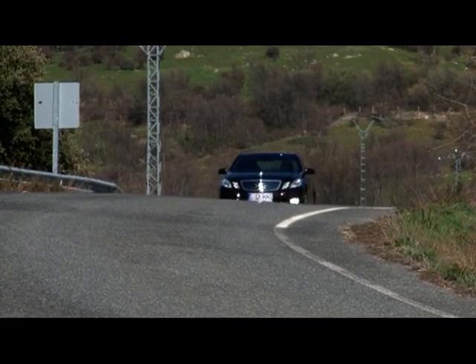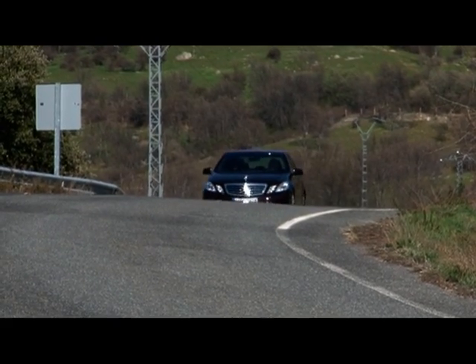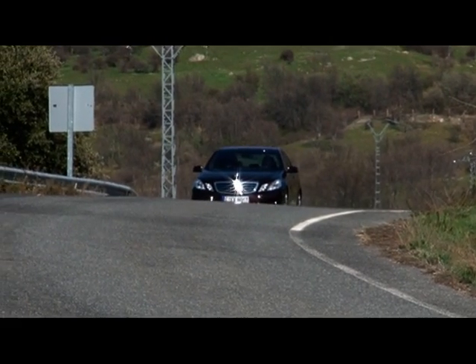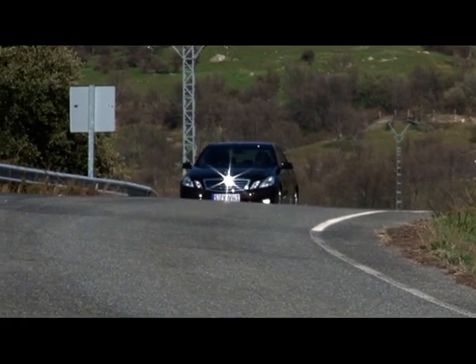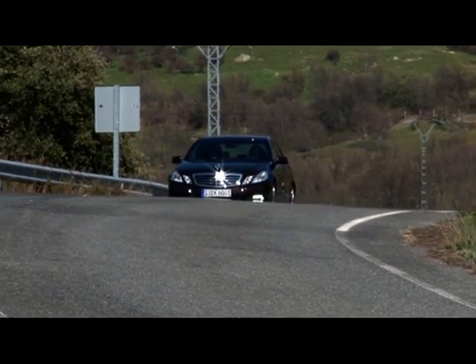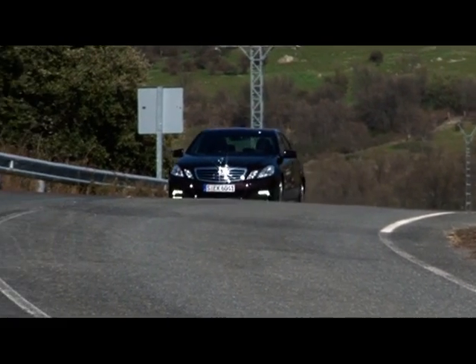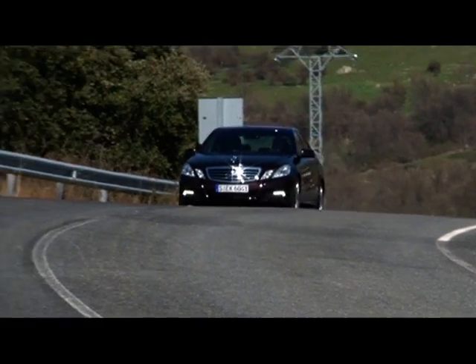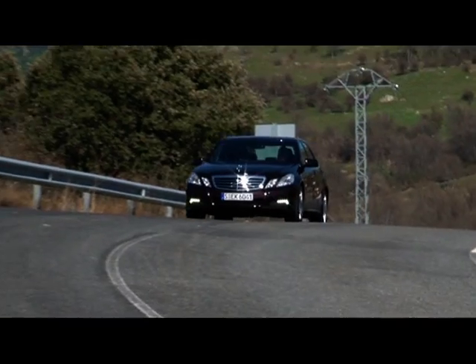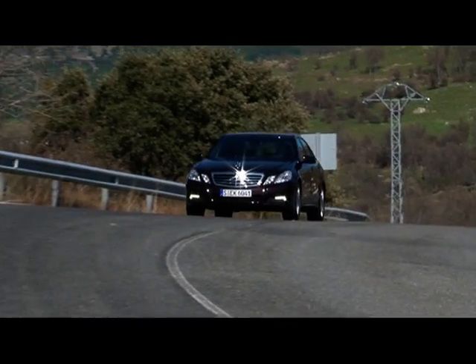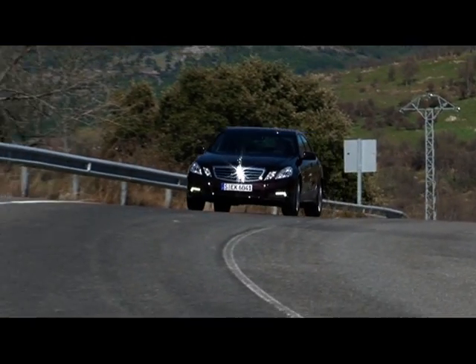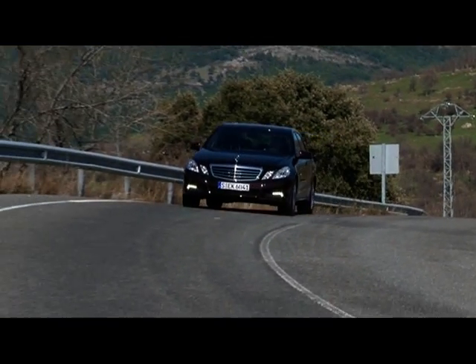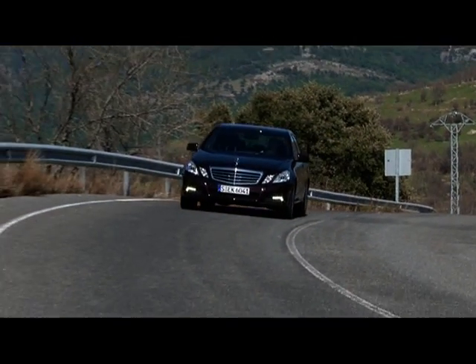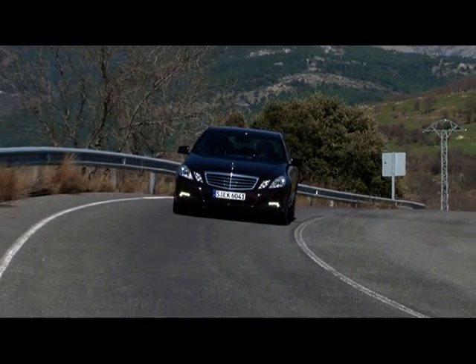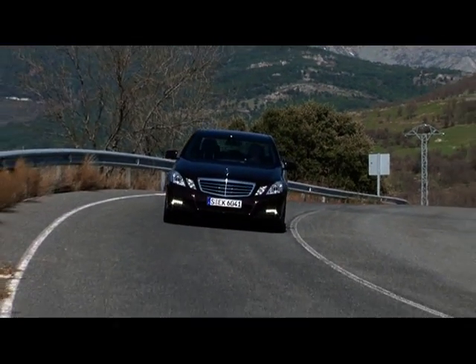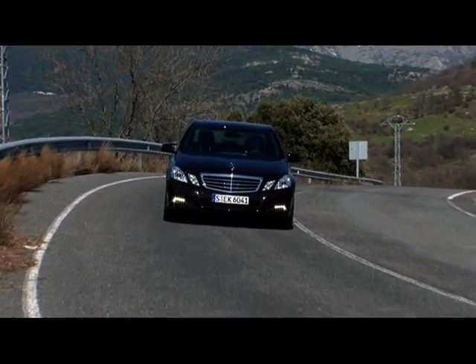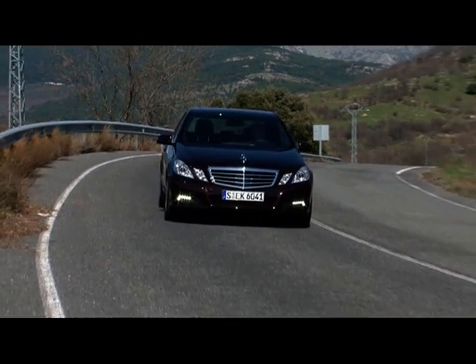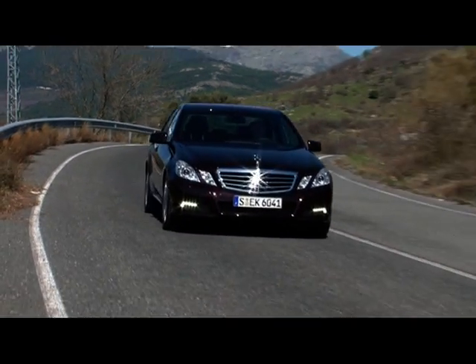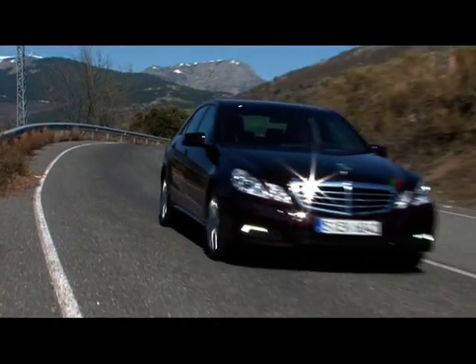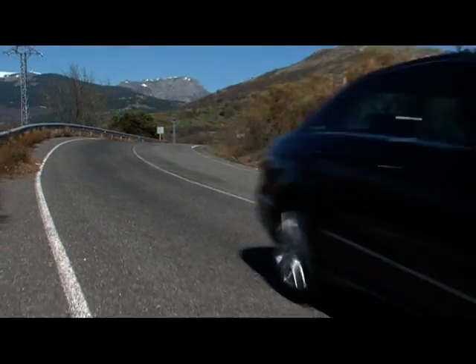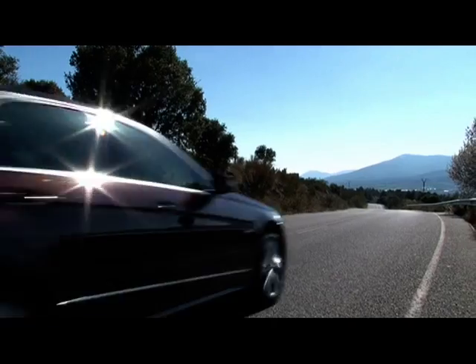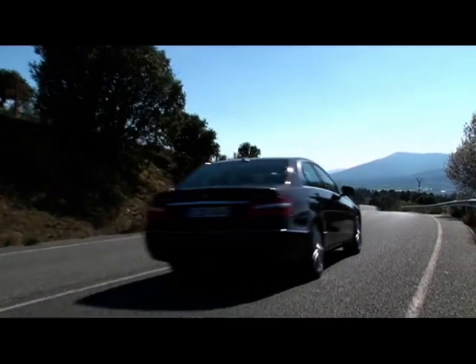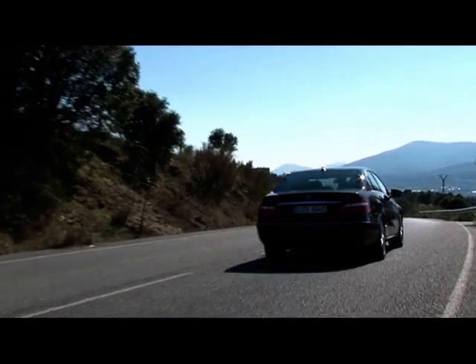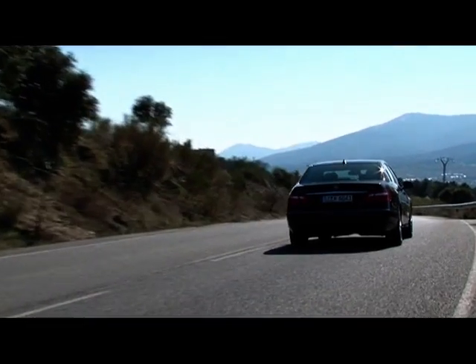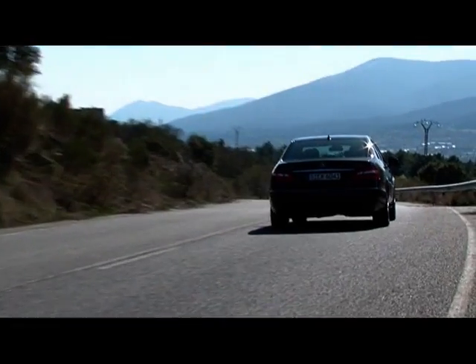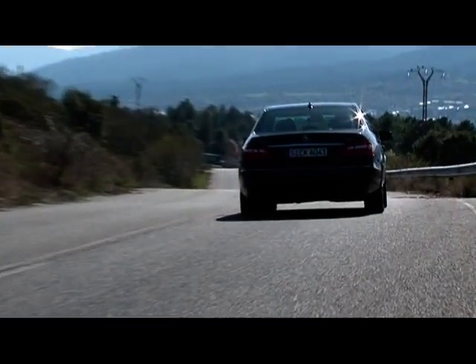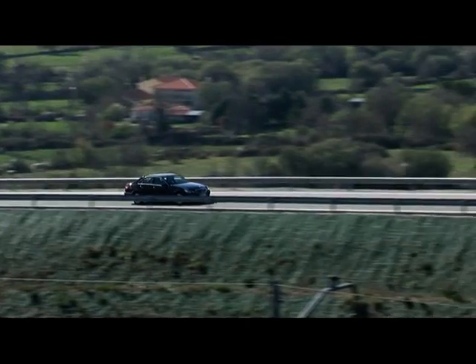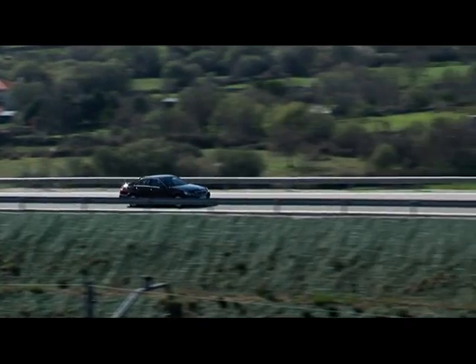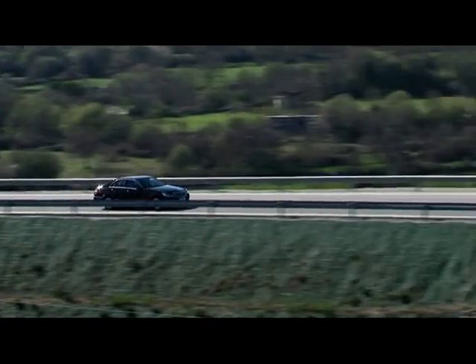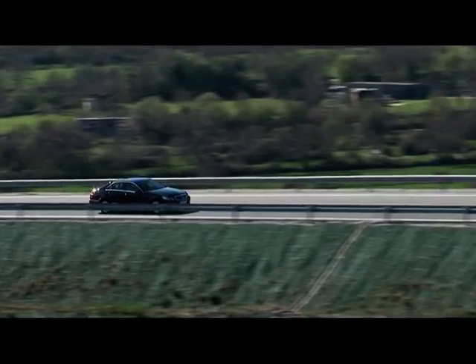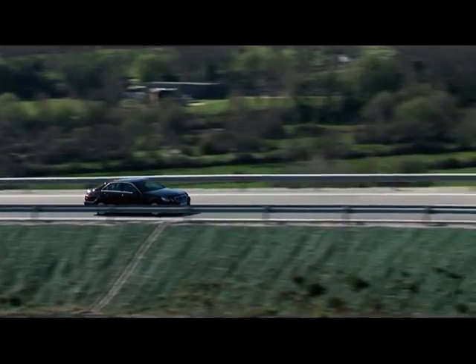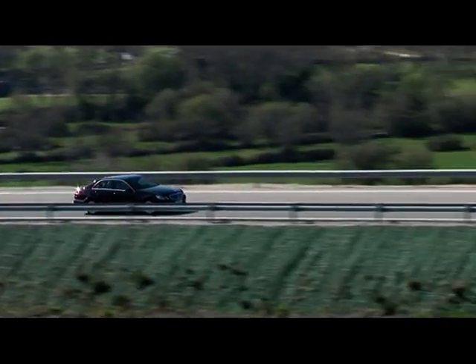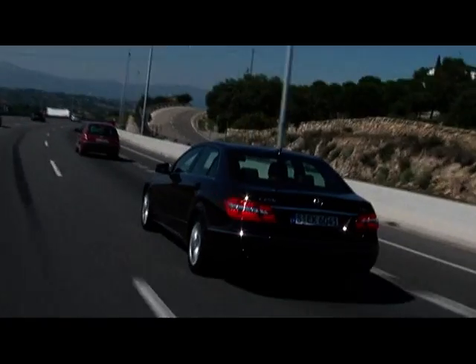This is the premium mid-range at Mercedes-Benz, the E-Class in its fourth generation, with a complete makeover. It receives a new design, a more efficient engine, and a whole host of electronic systems which enhance both its safety and comfort.